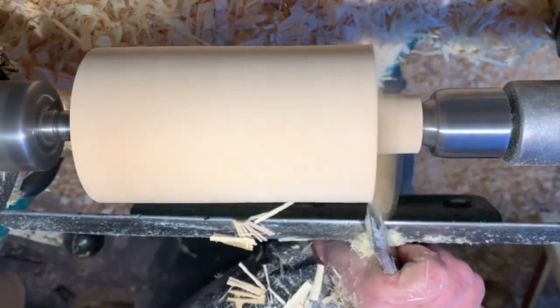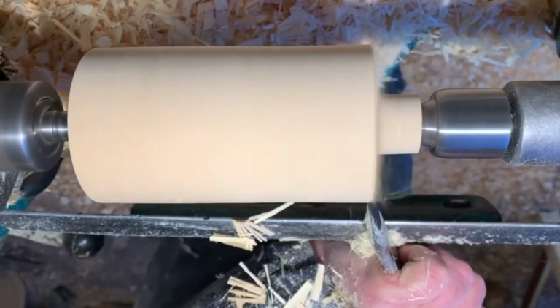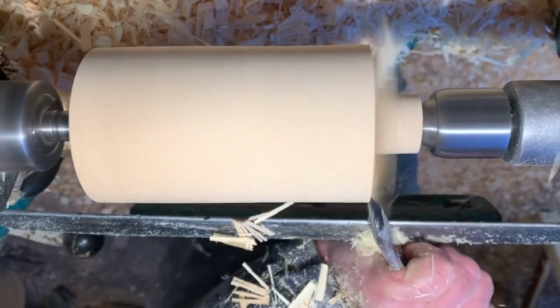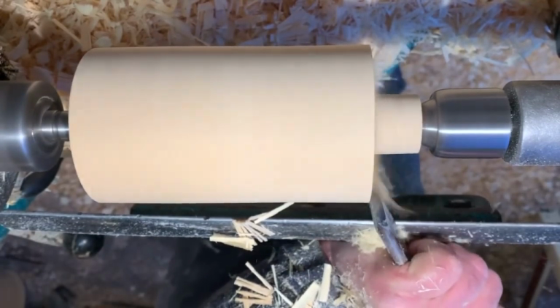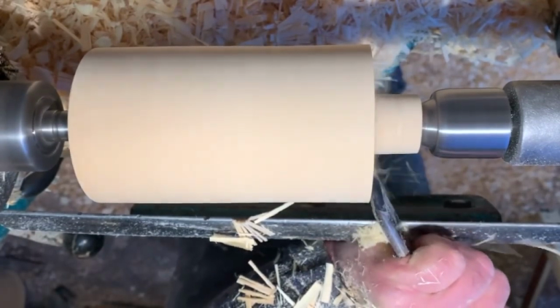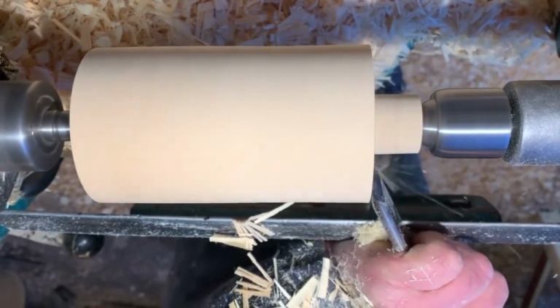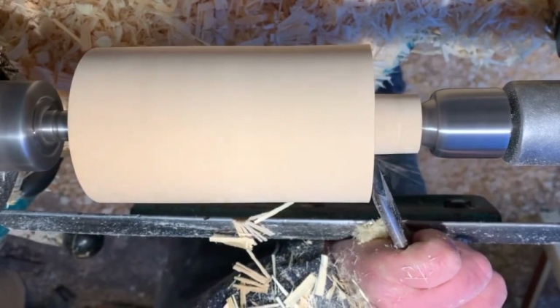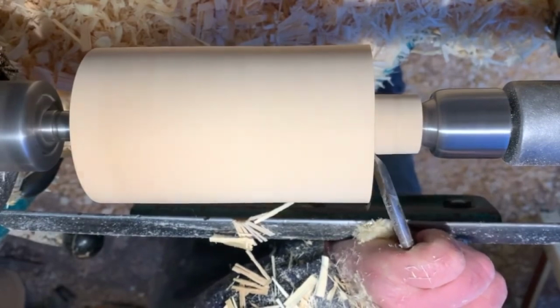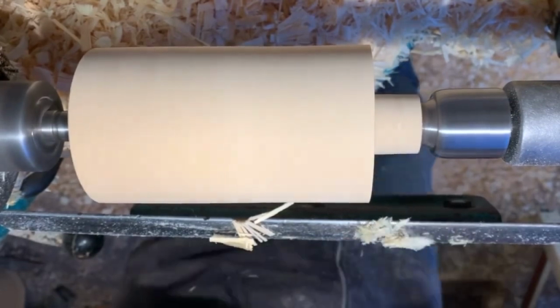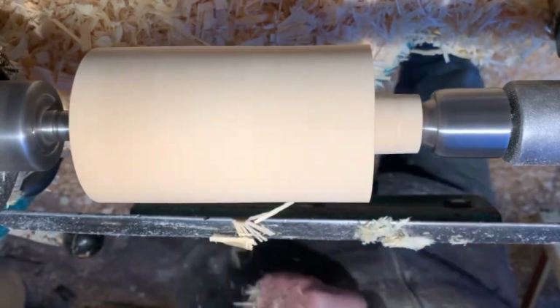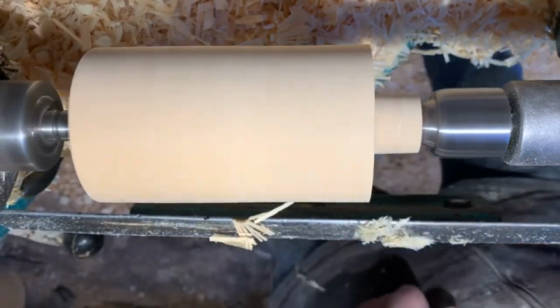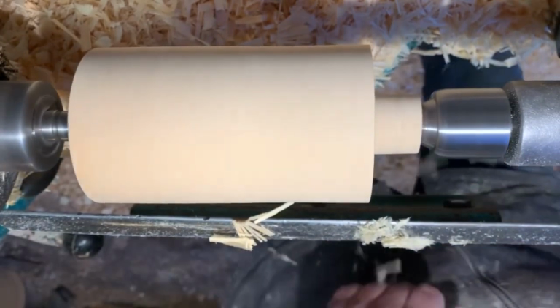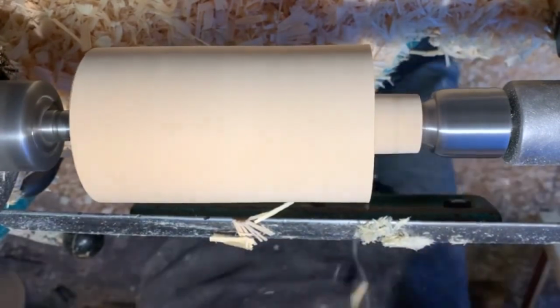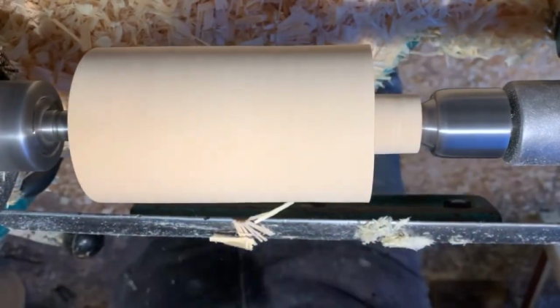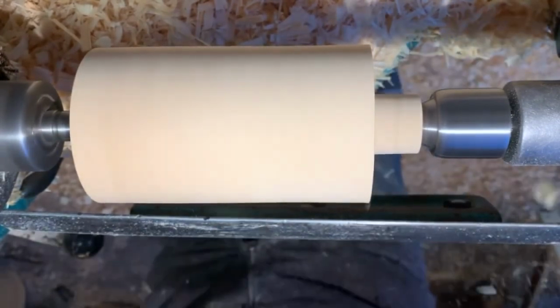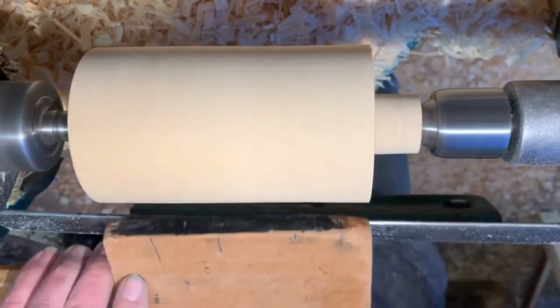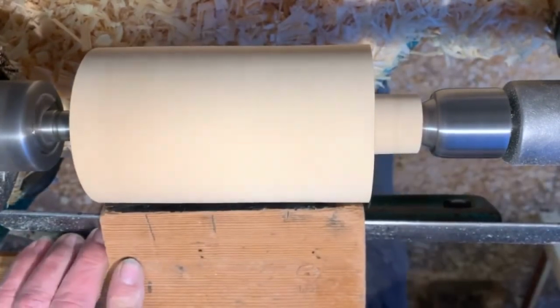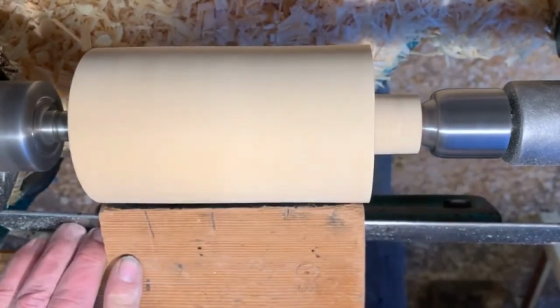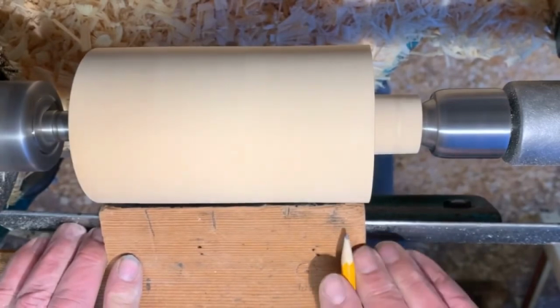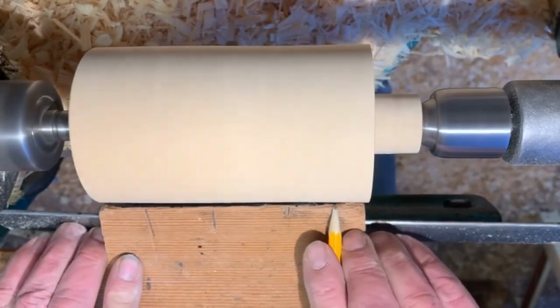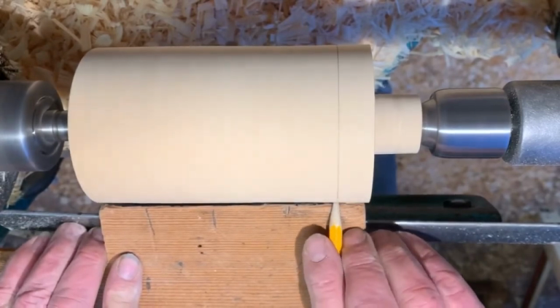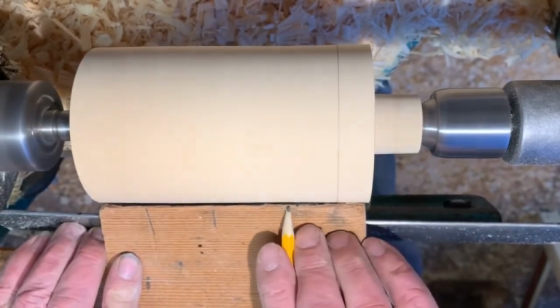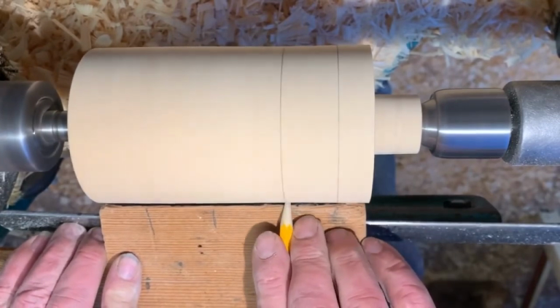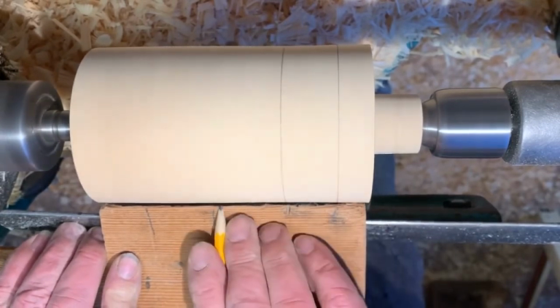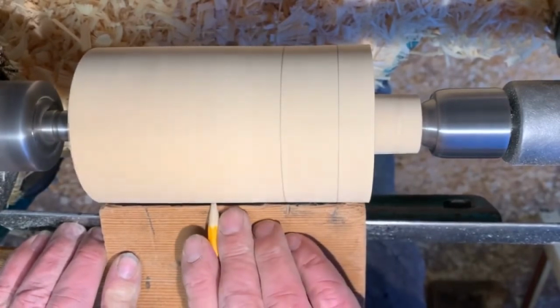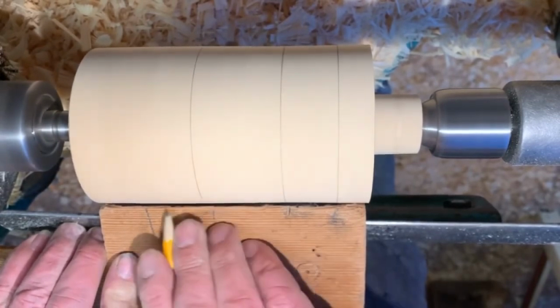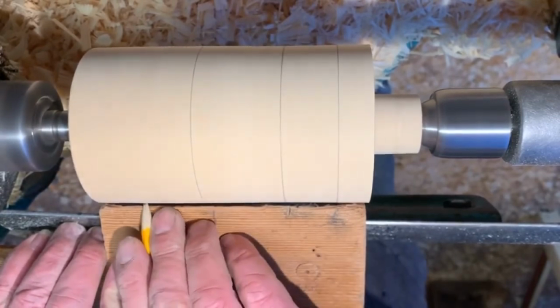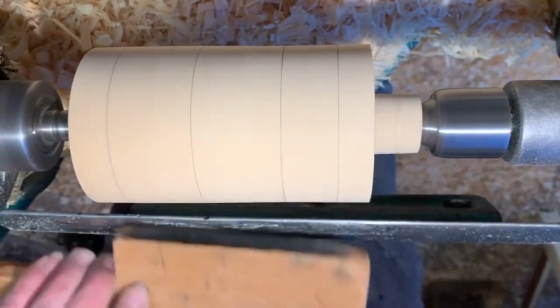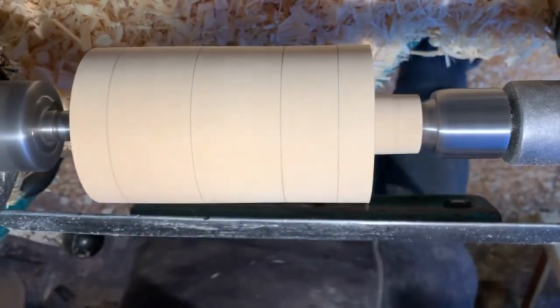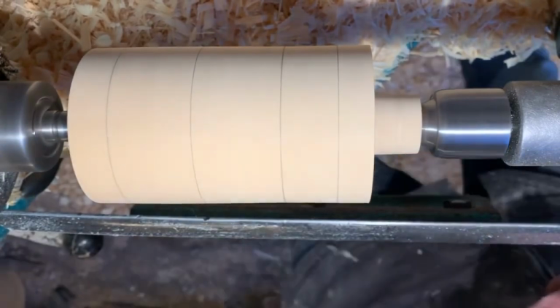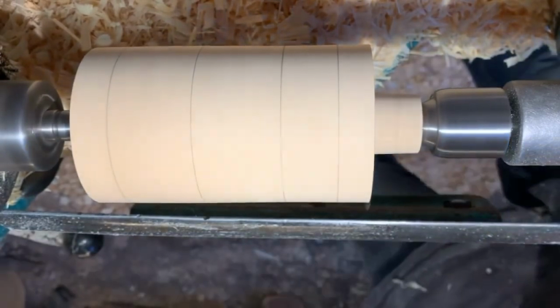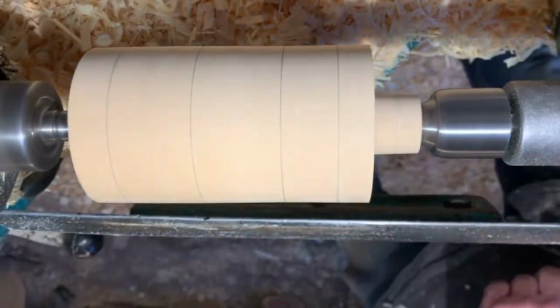Cut the shoulders back. This means the finial will sit on the top of the post — a nice clean joint, no gaps. Then mark out transitional points using the storyboard.